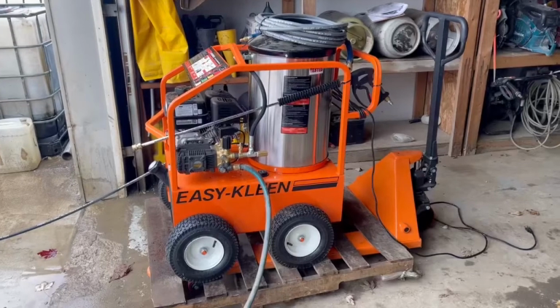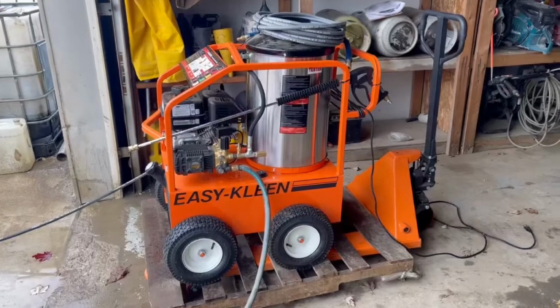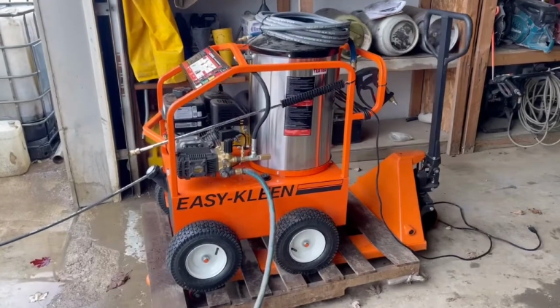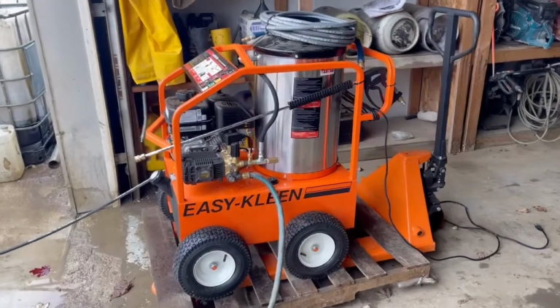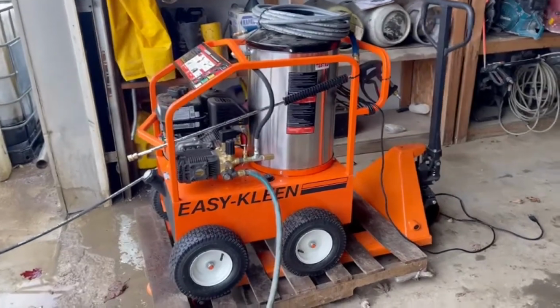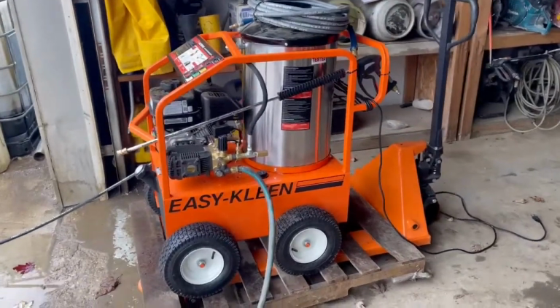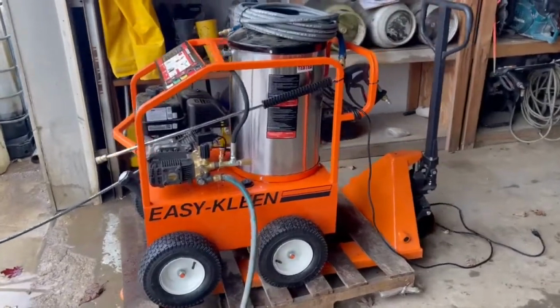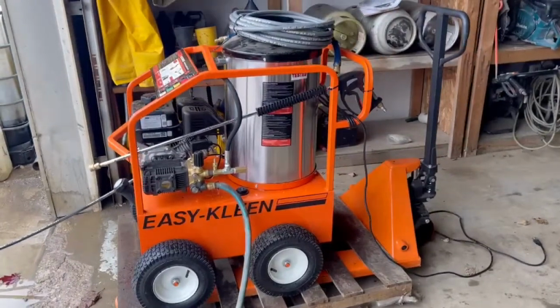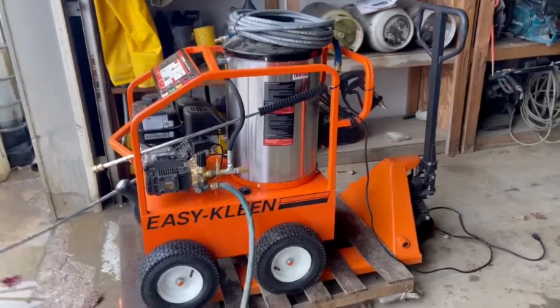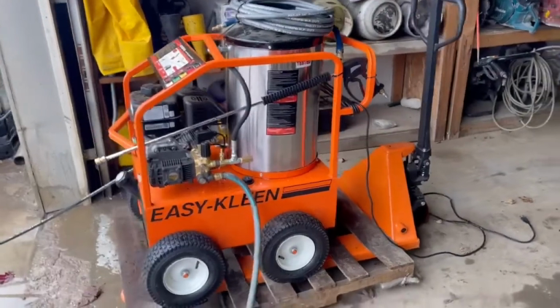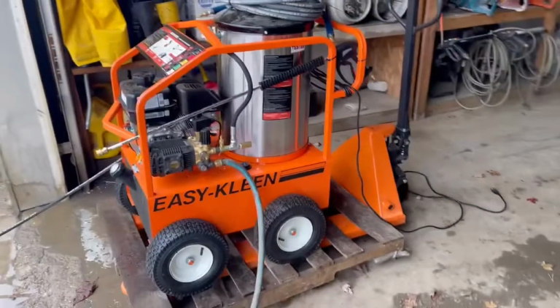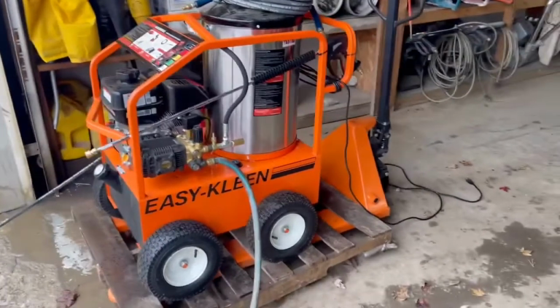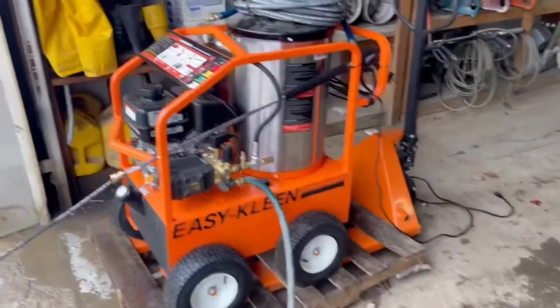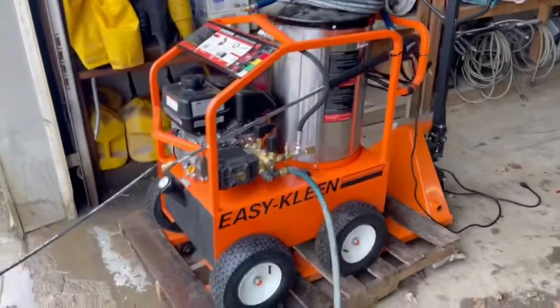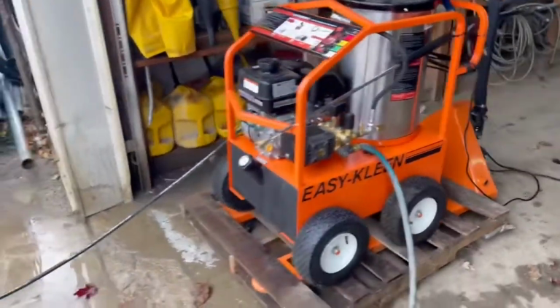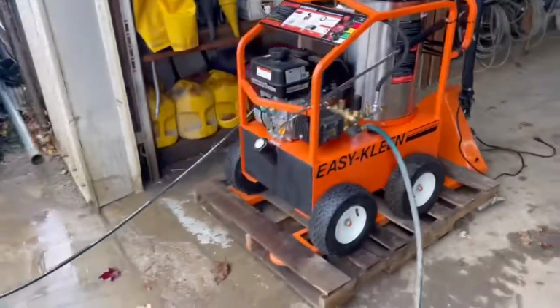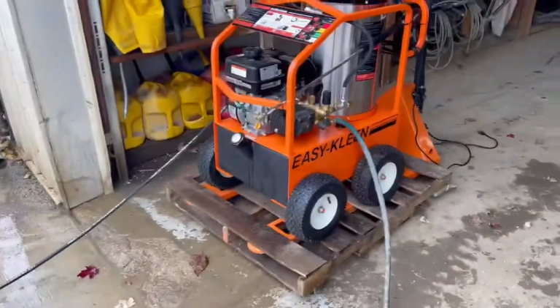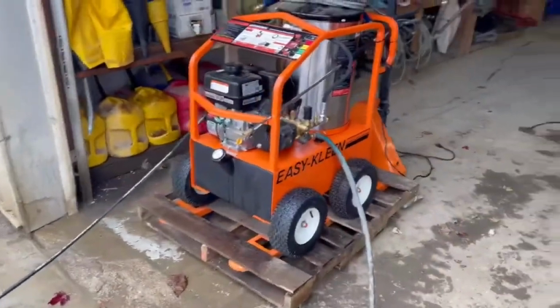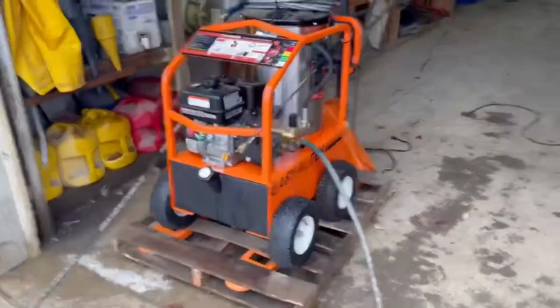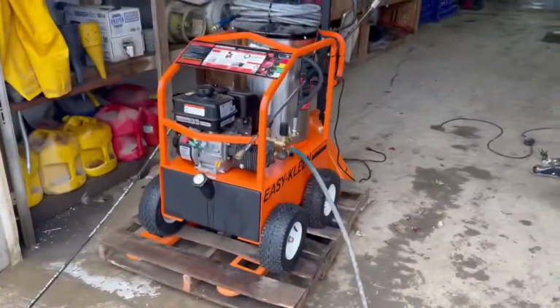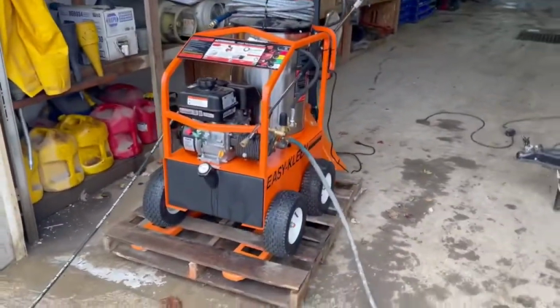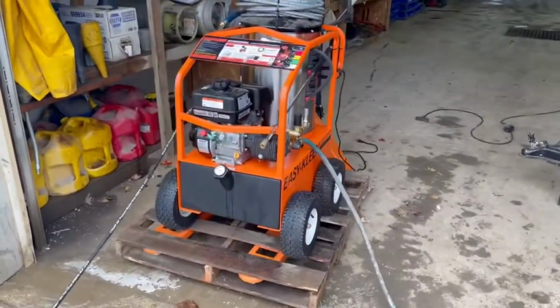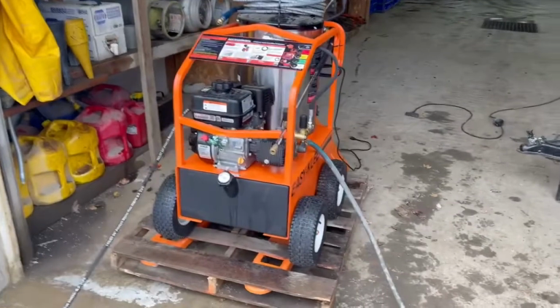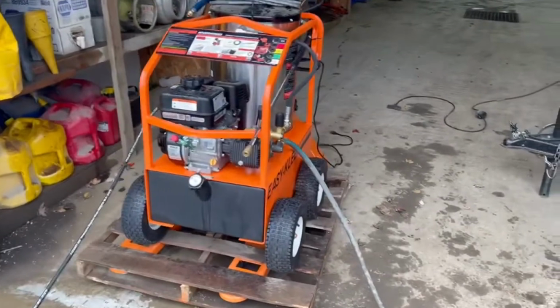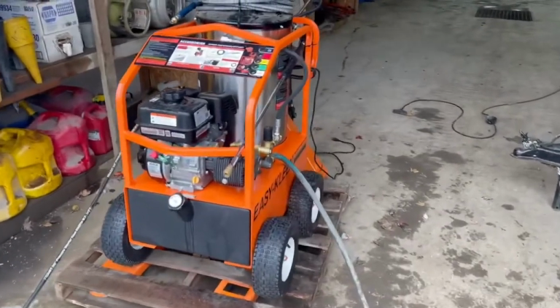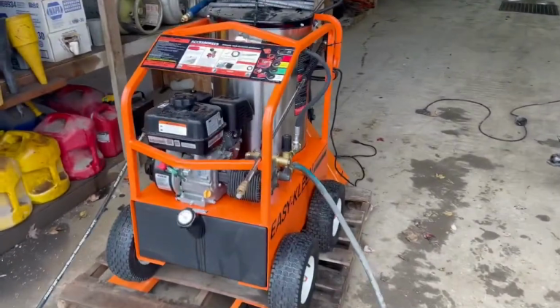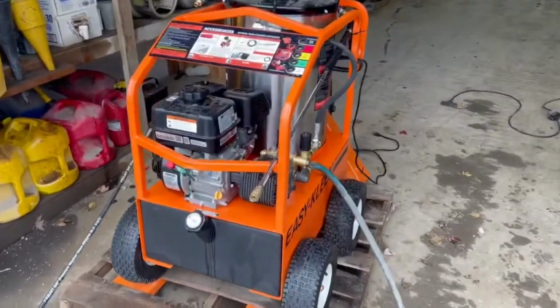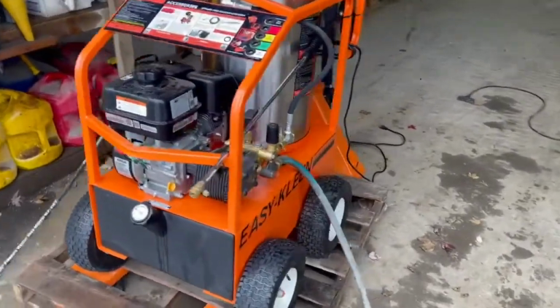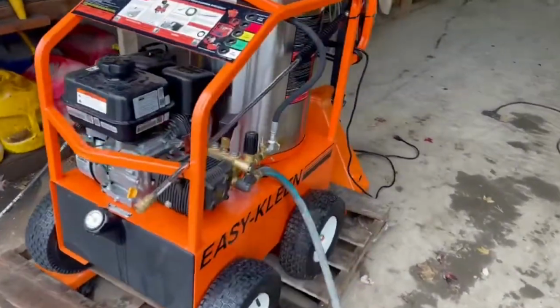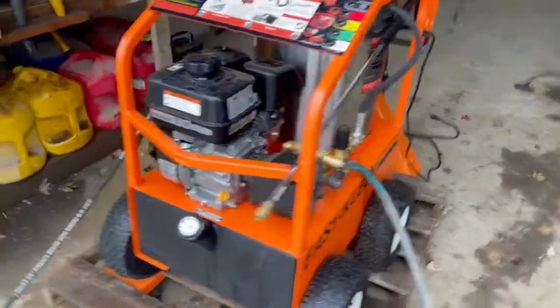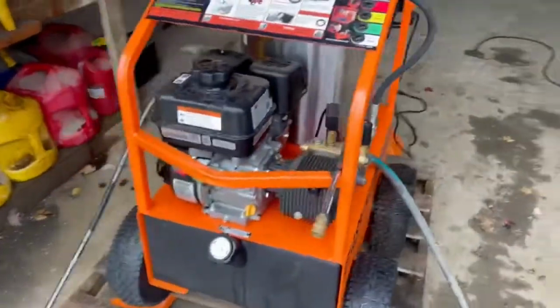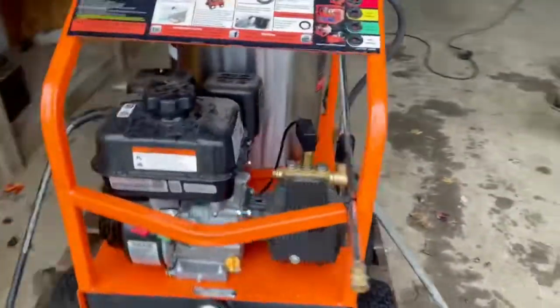Hey guys, we got an easy clean 3703 hot power washer here — this one's for sale at $2,400 plus shipping. Just want to give you a quick overview of it. This is a recoil machine.